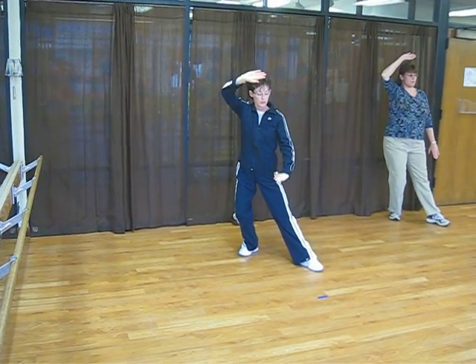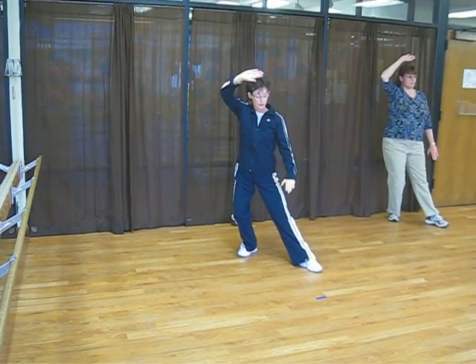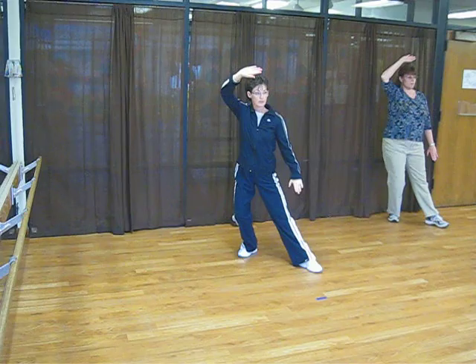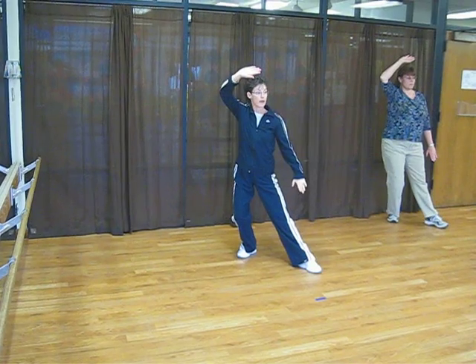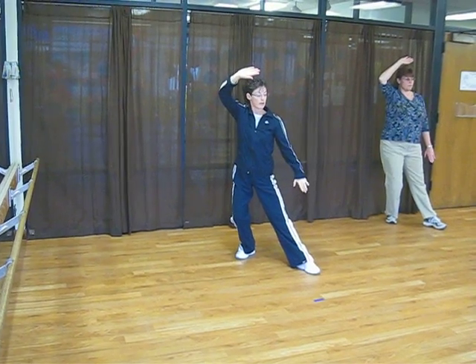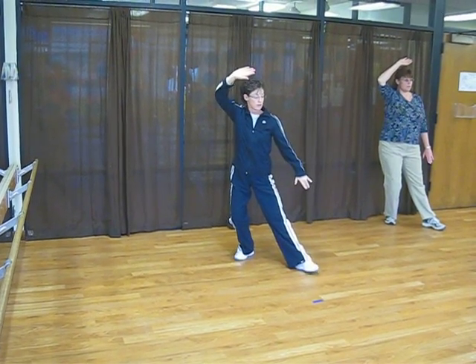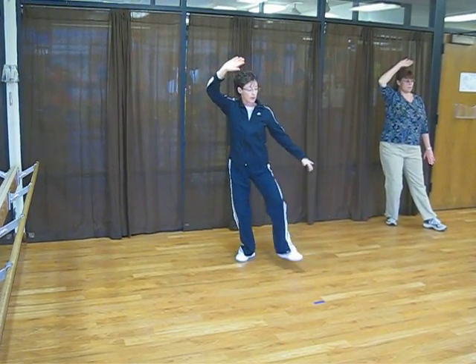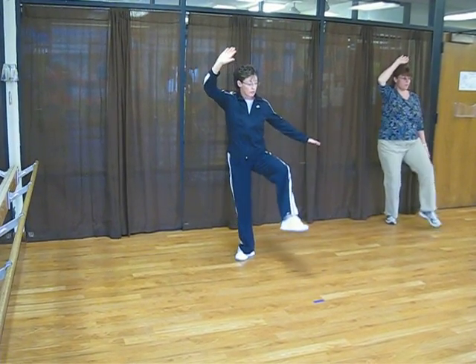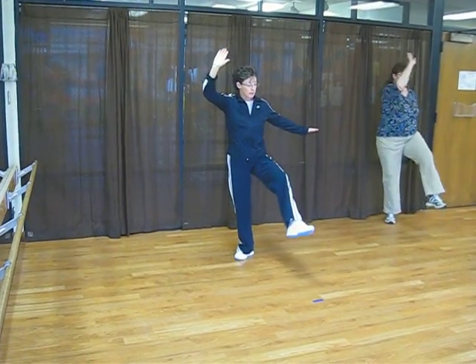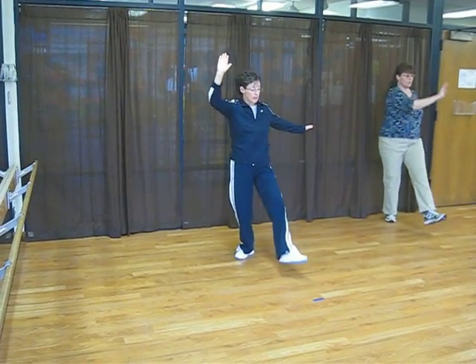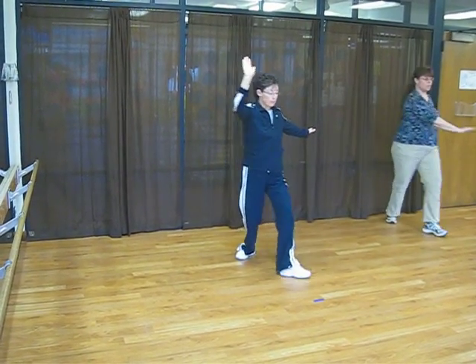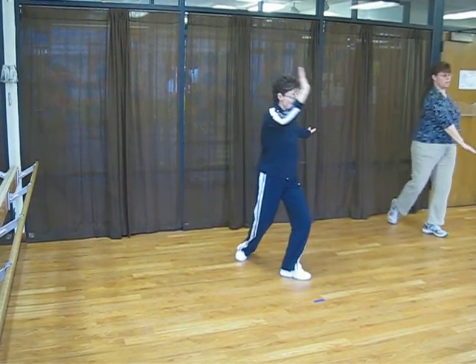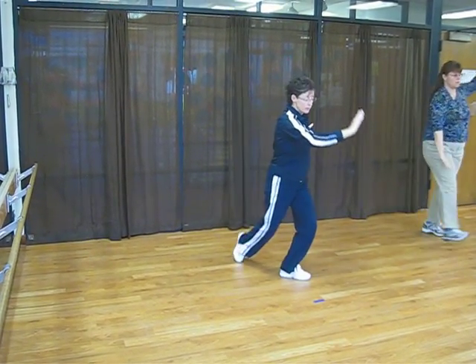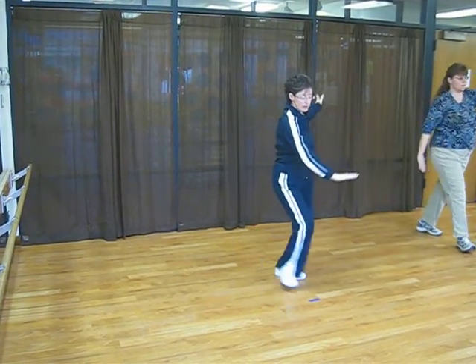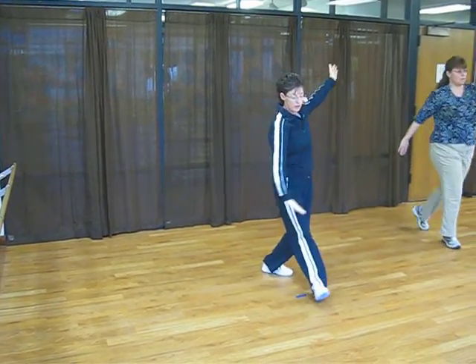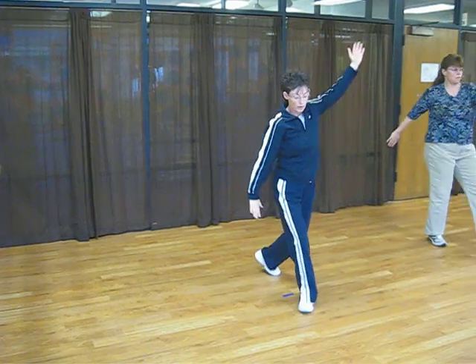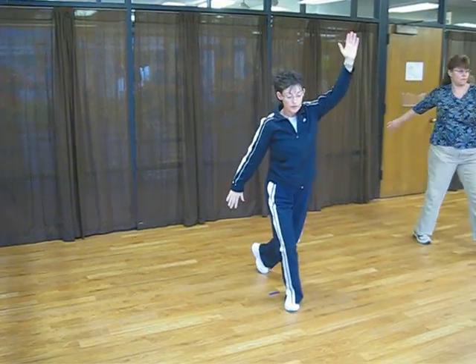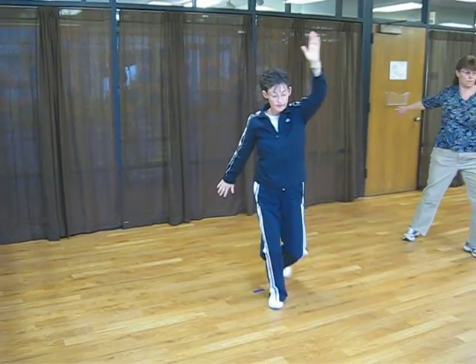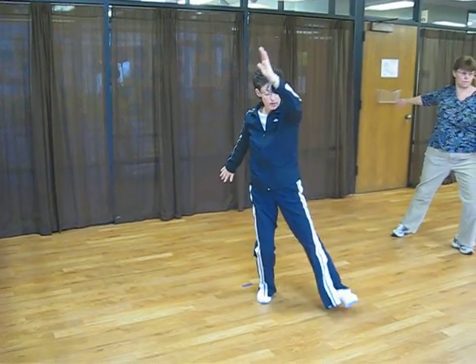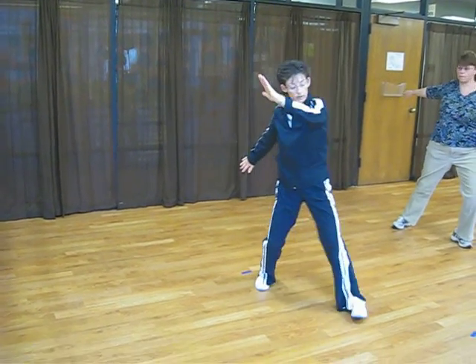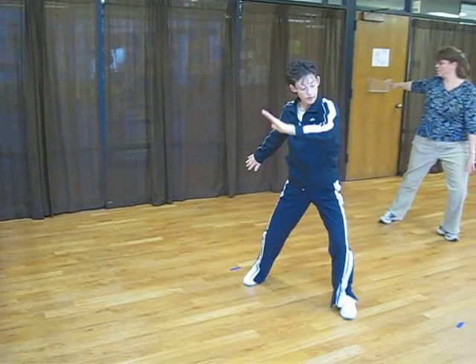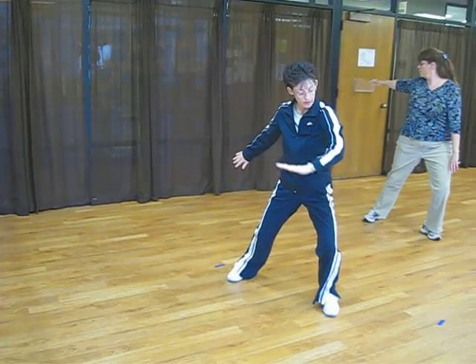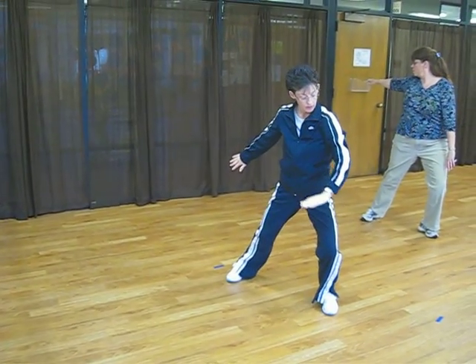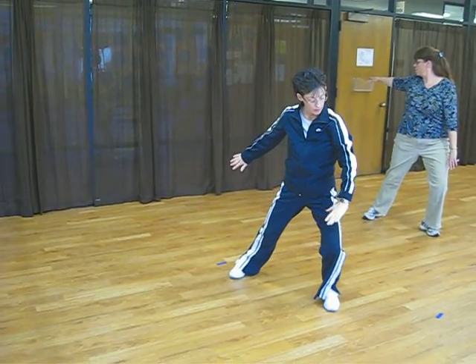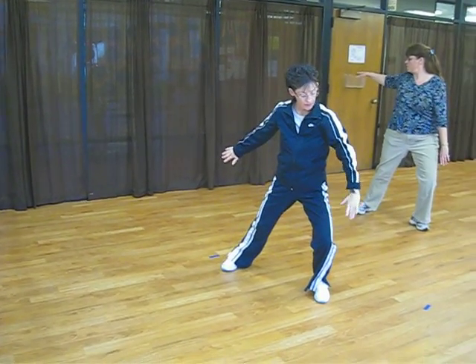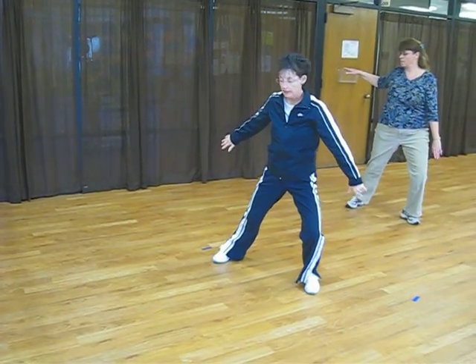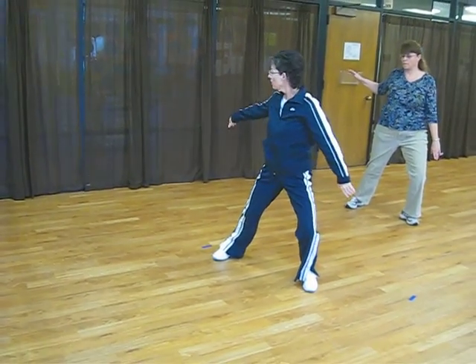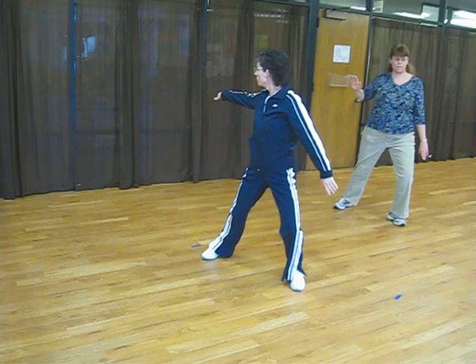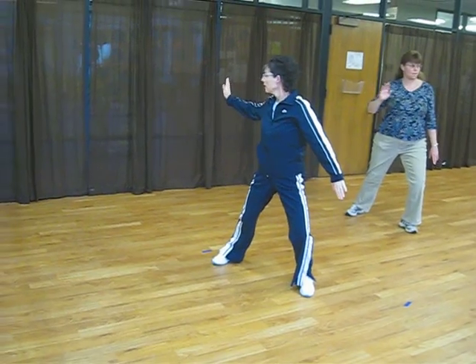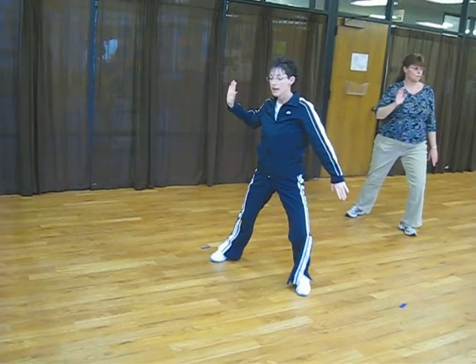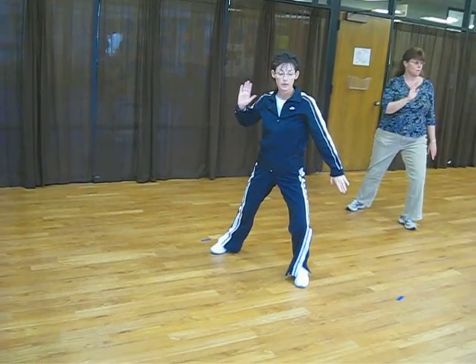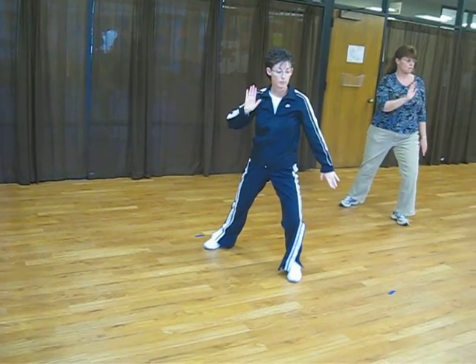Spread your arms up and down, shifting your weight to the back. Step up. Sweep the left knee. Step with the left, swing the right. Right foot, left hand, left foot. Sweep that left knee. Back and push.